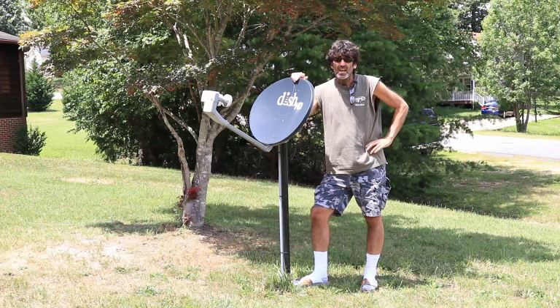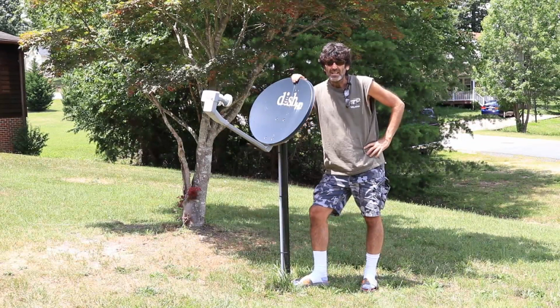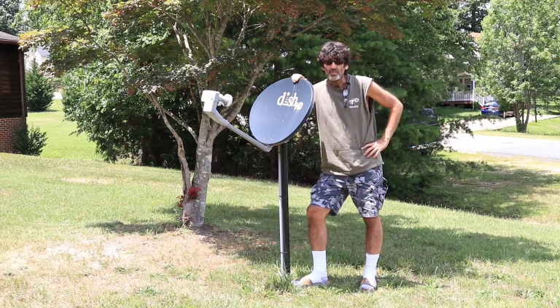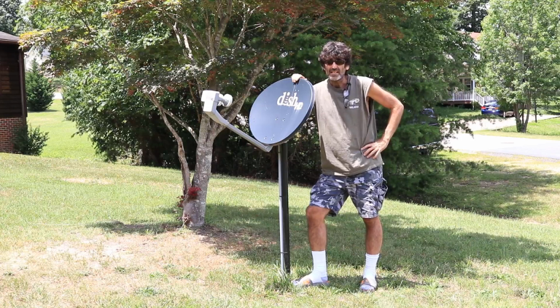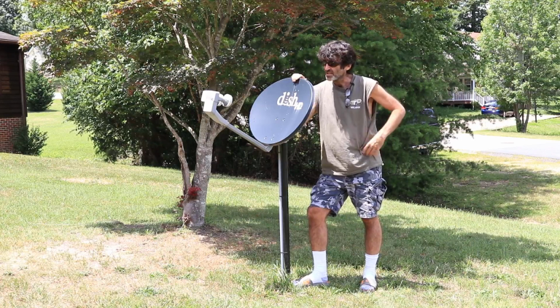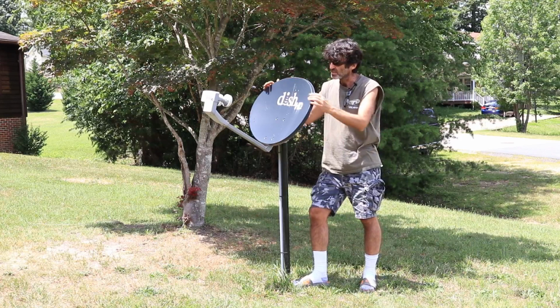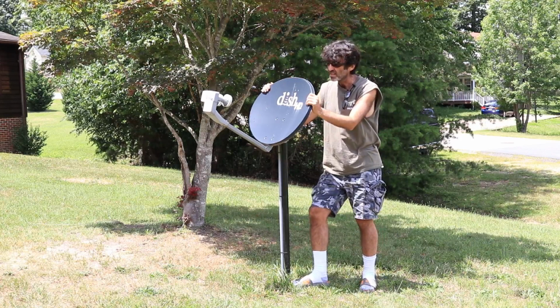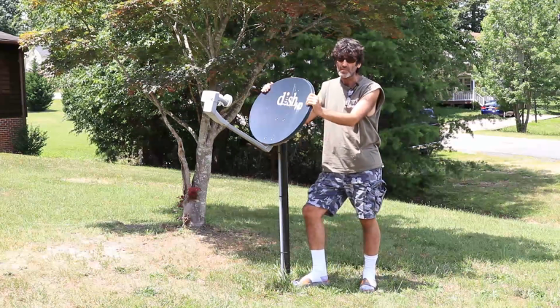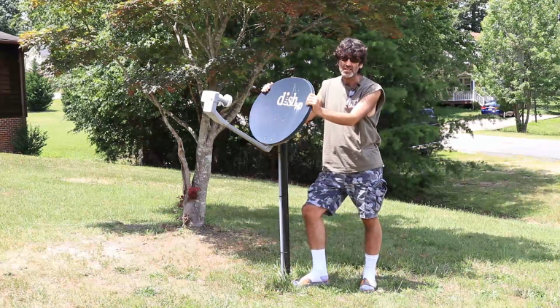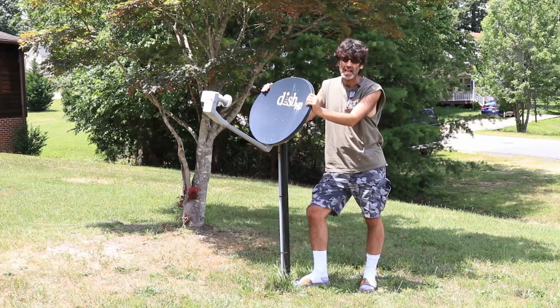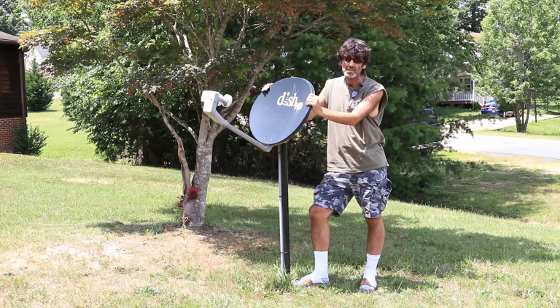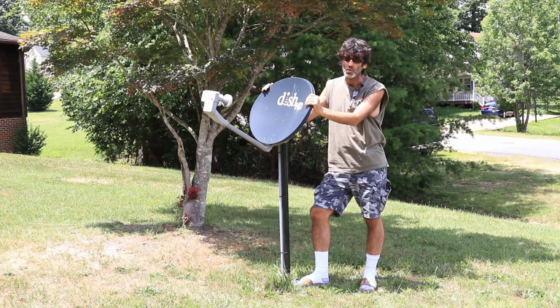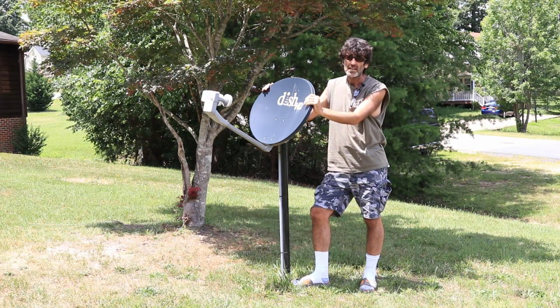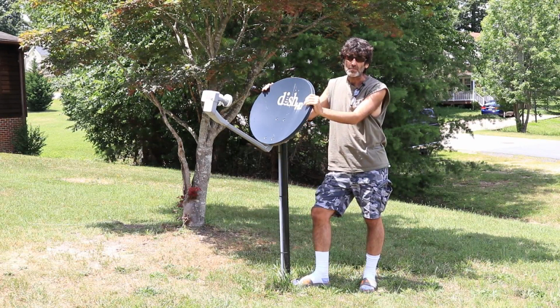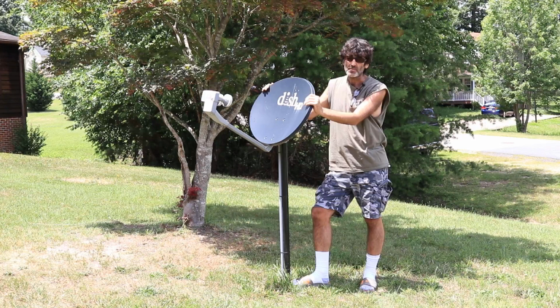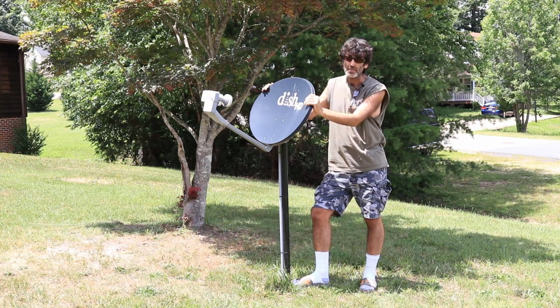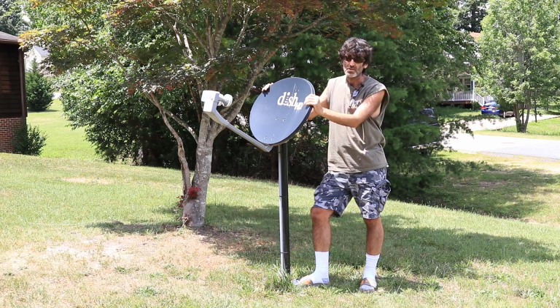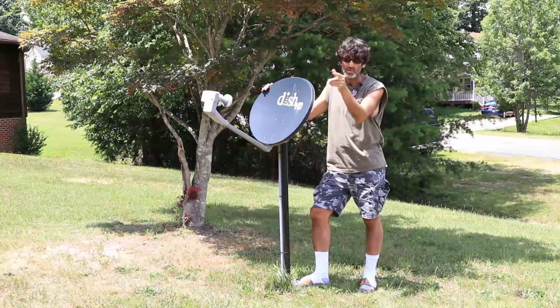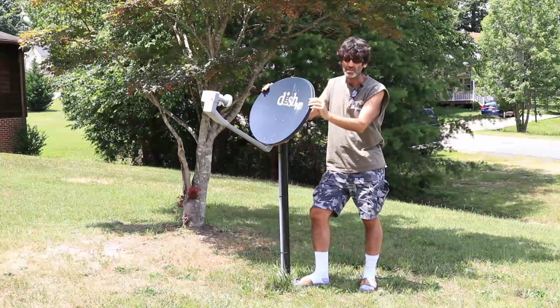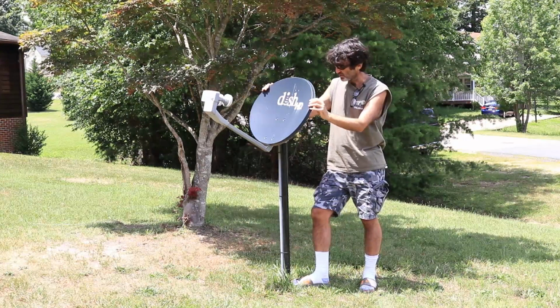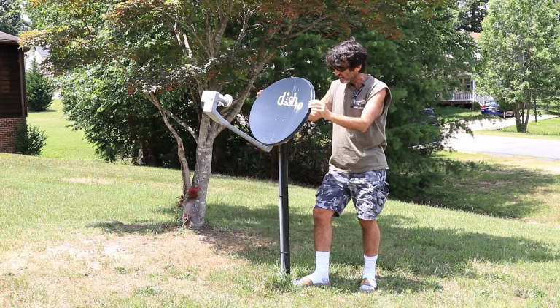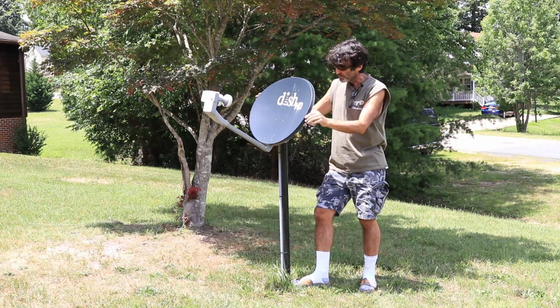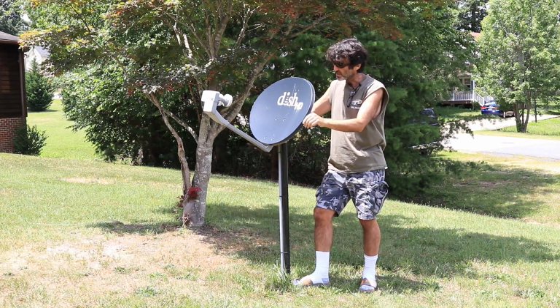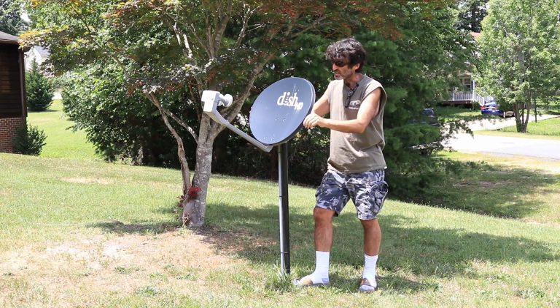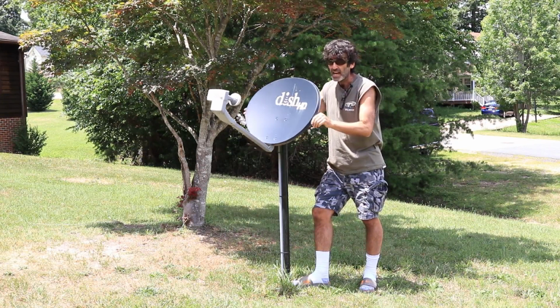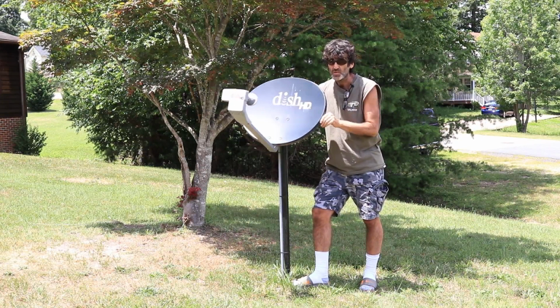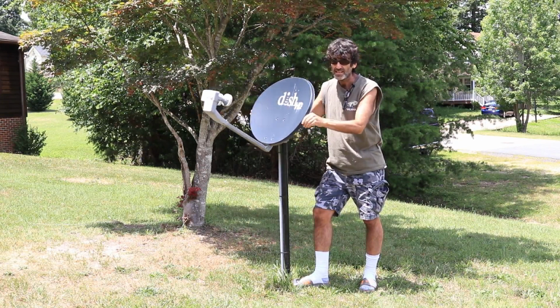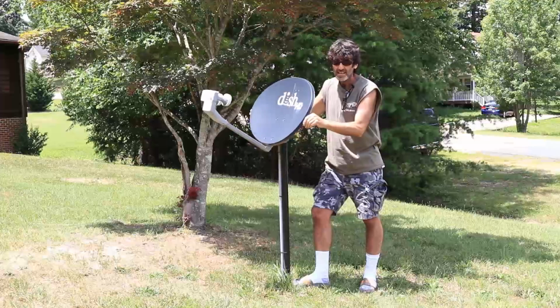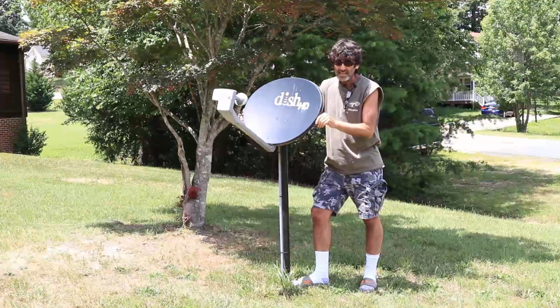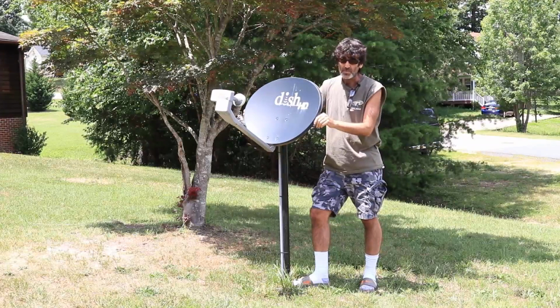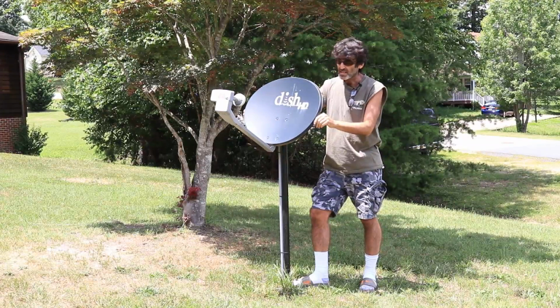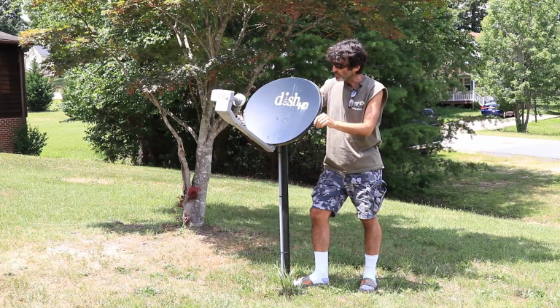Alright guys, welcome back. As you can see, I done knocked my dish out of alignment with the lawnmower. I'm sure this might have happened to you — that's why you're watching this video. If you've only just knocked it this way, that's a pretty easy fix.